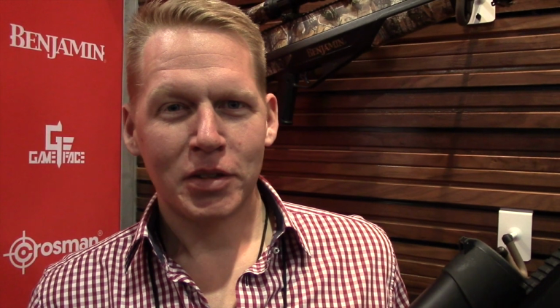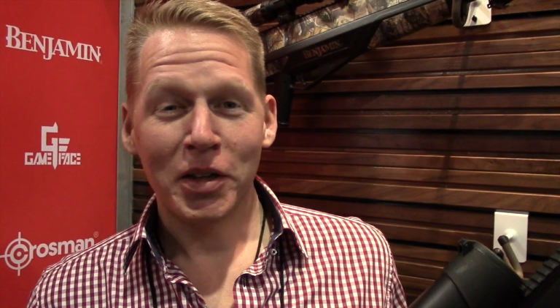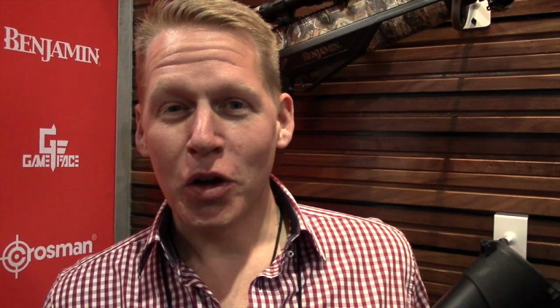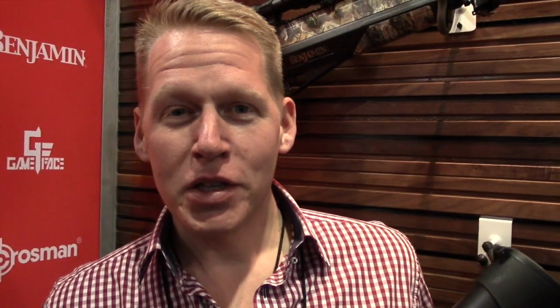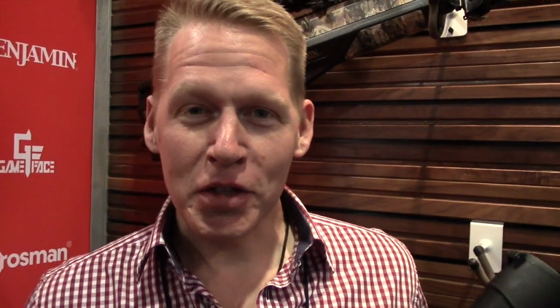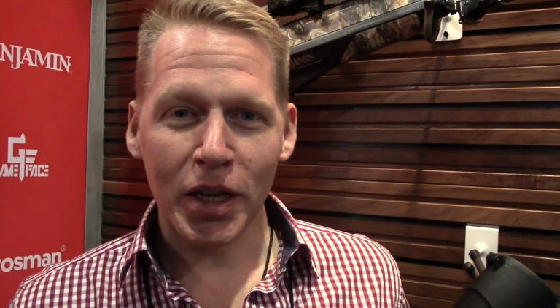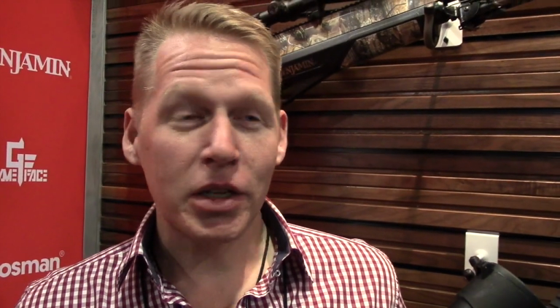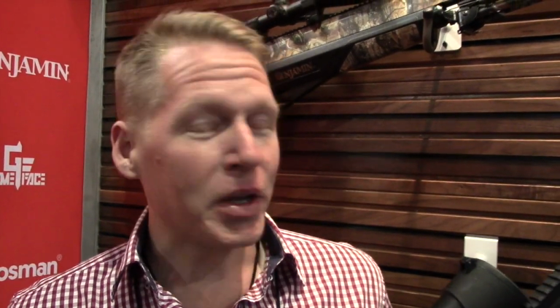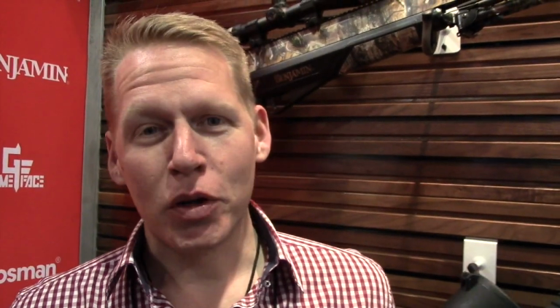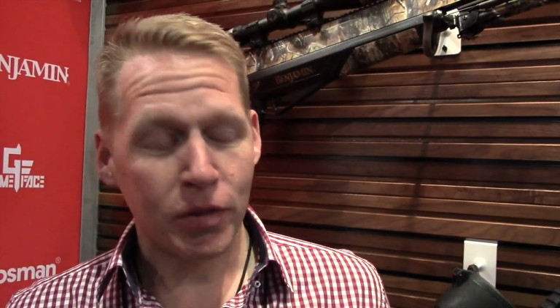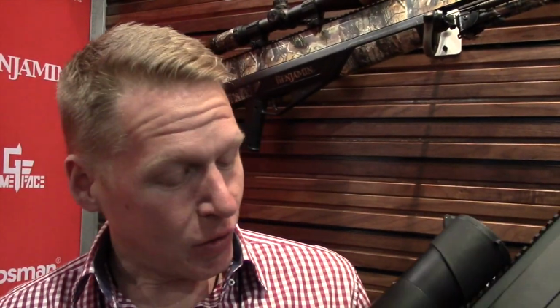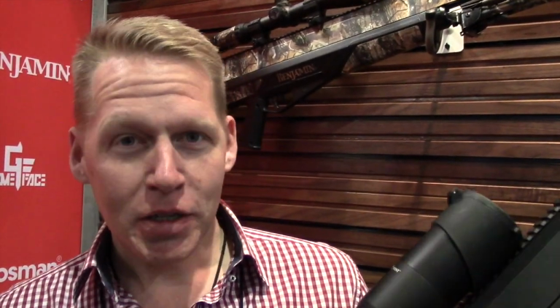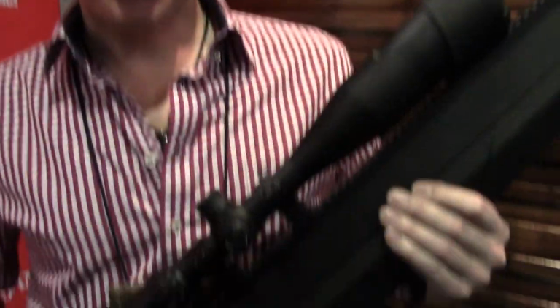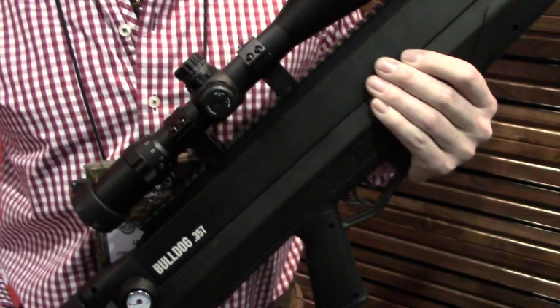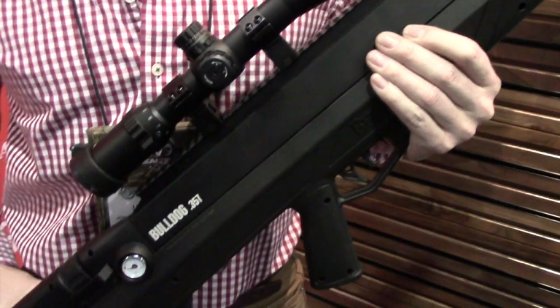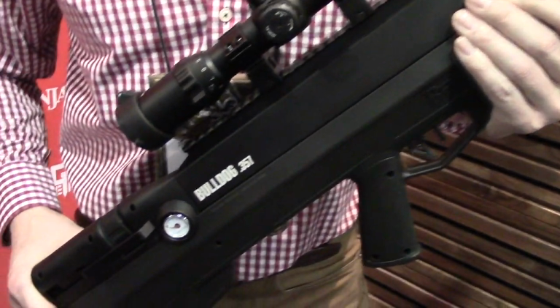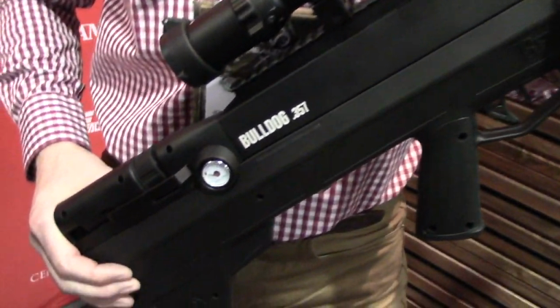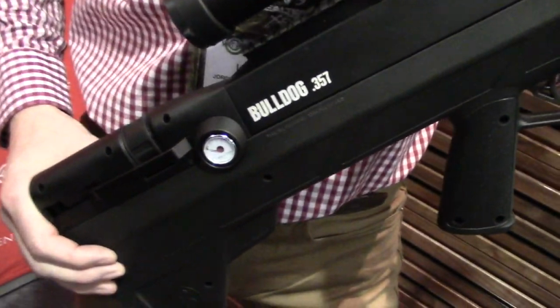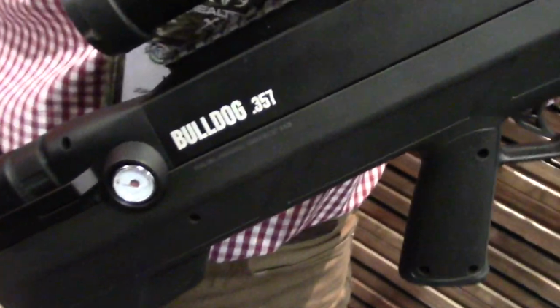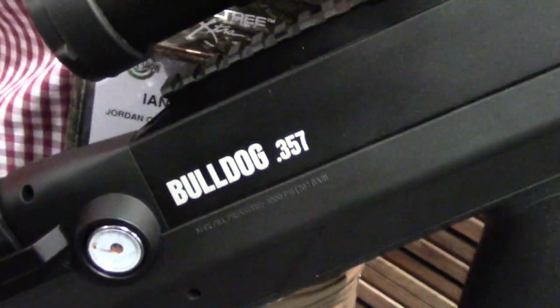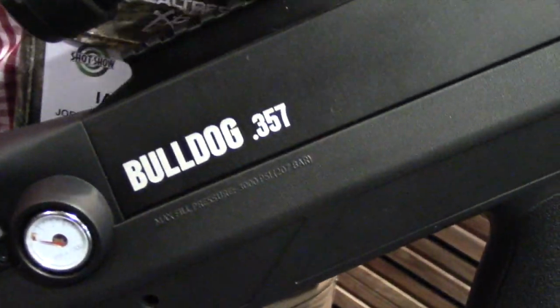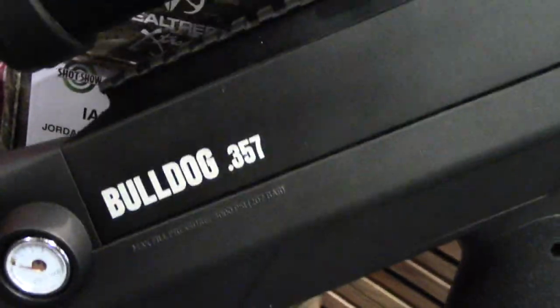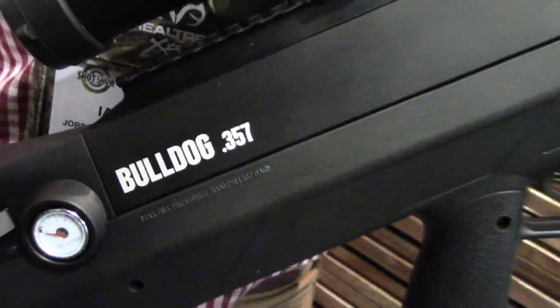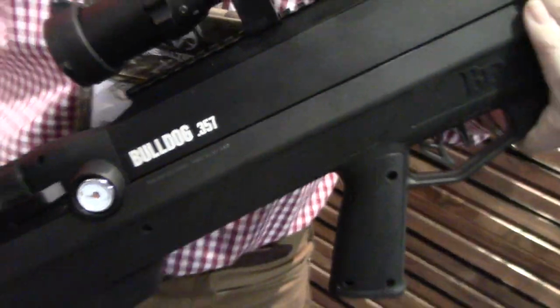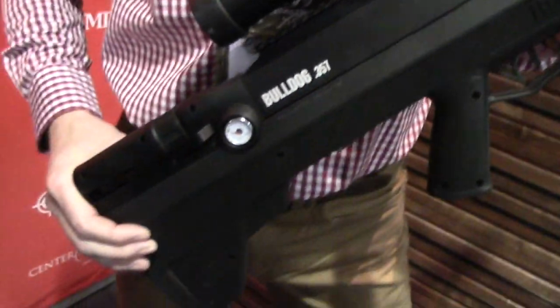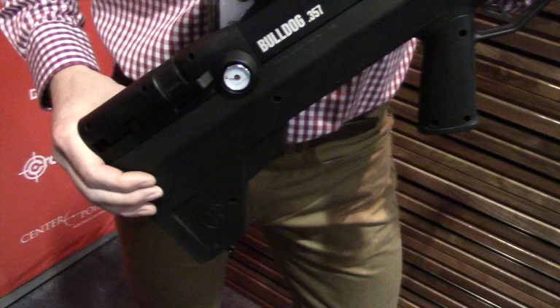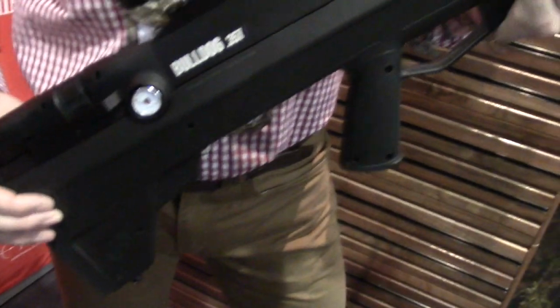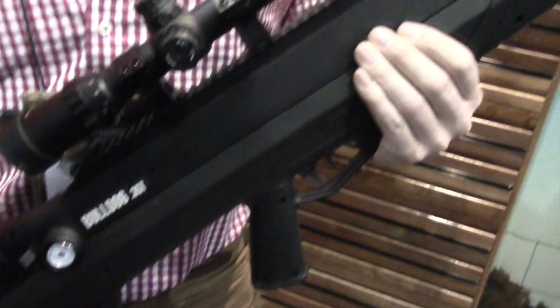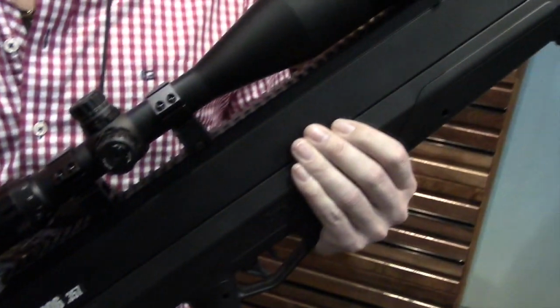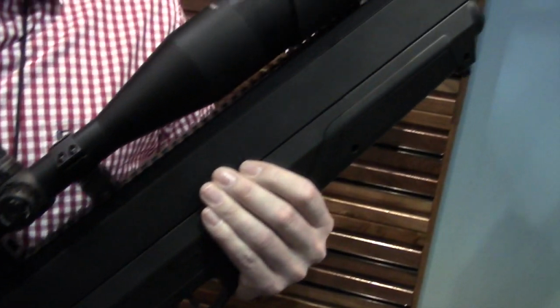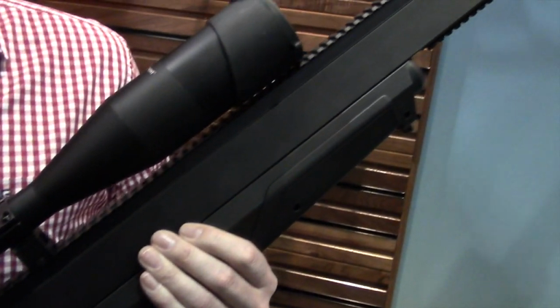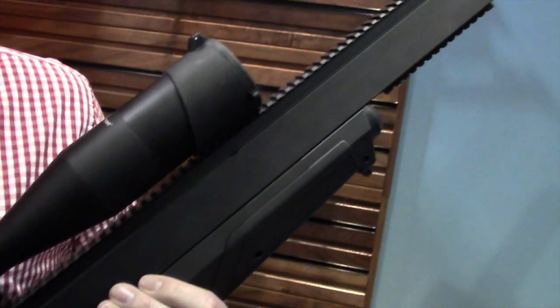Hi, I'm Ian Harford, International Big Game Hunter and Benjamin Brostaff. This is a new Benjamin Bulldog .357 Big Boar Airgun. This is an incredible piece of modern airgun engineering. It doesn't just look cool — it can take down big game.